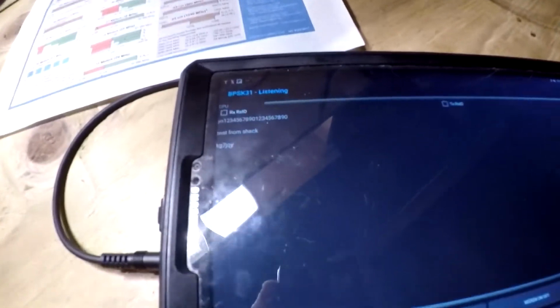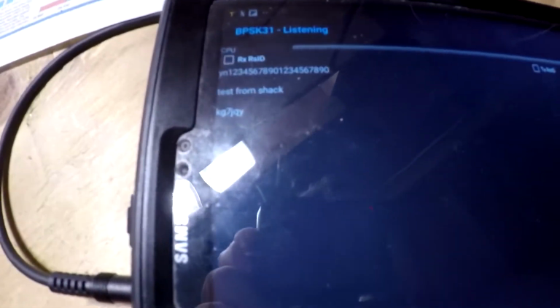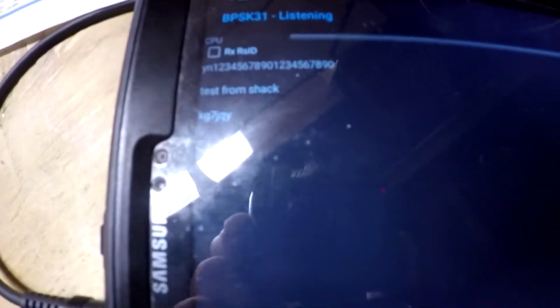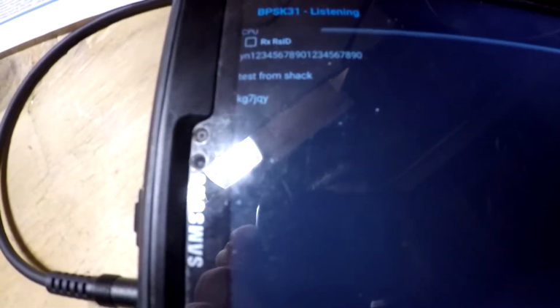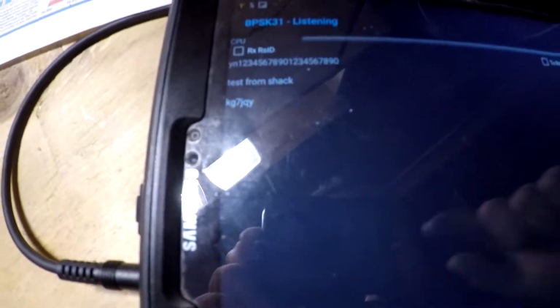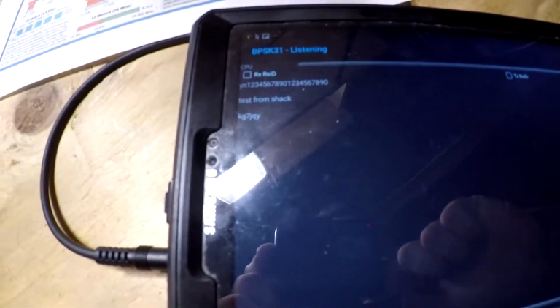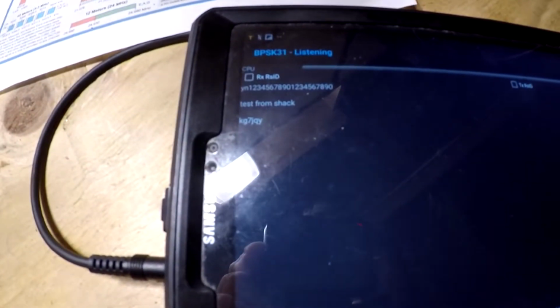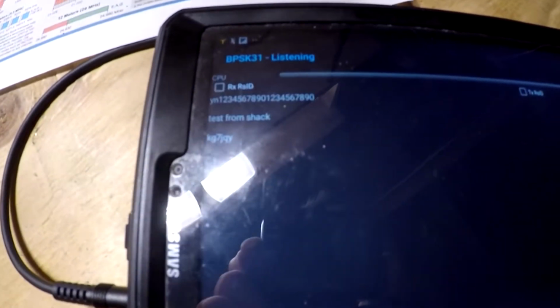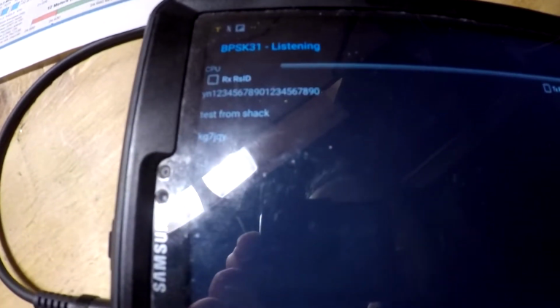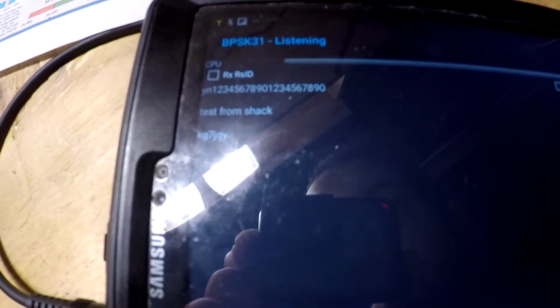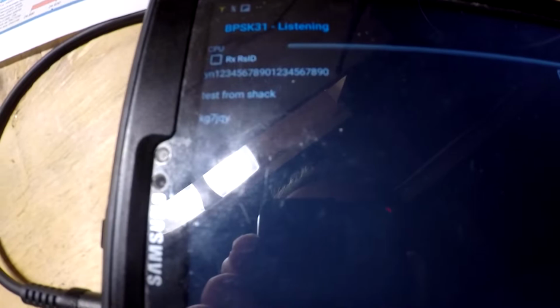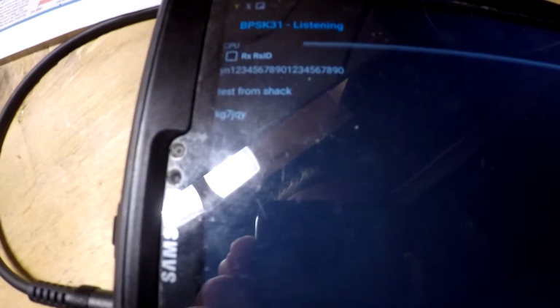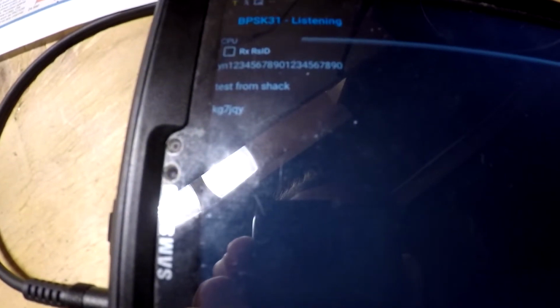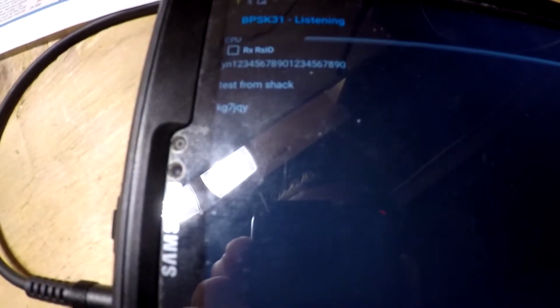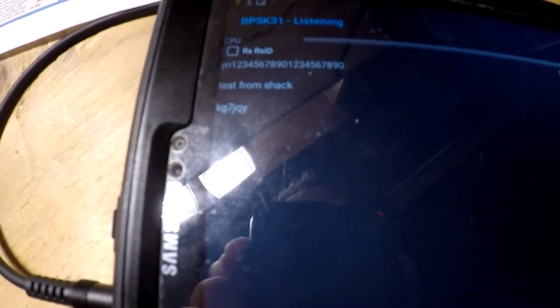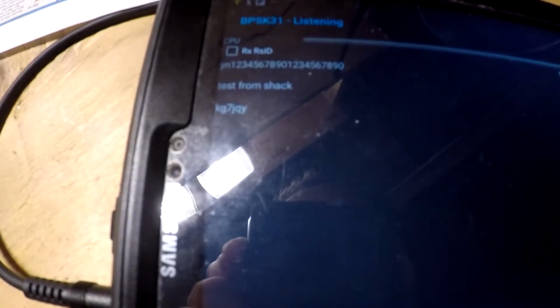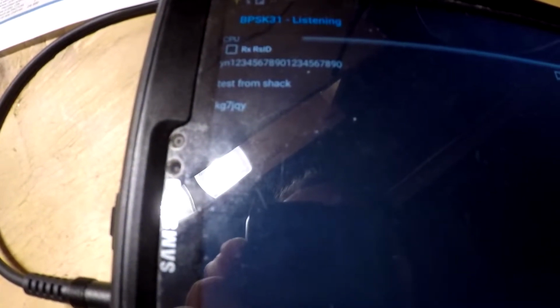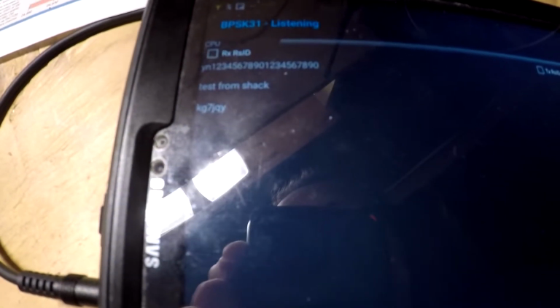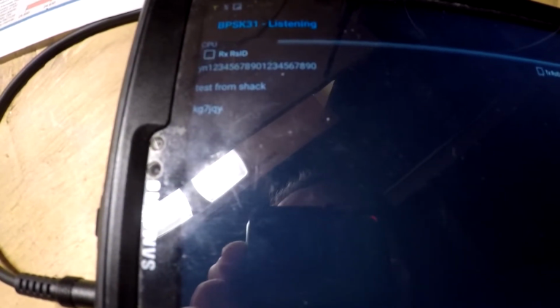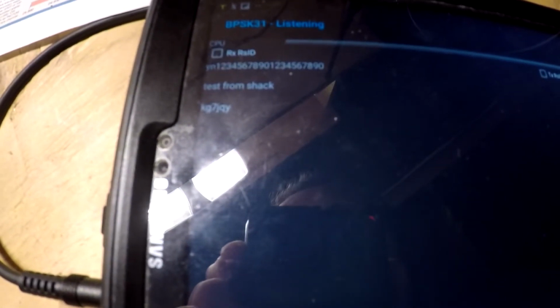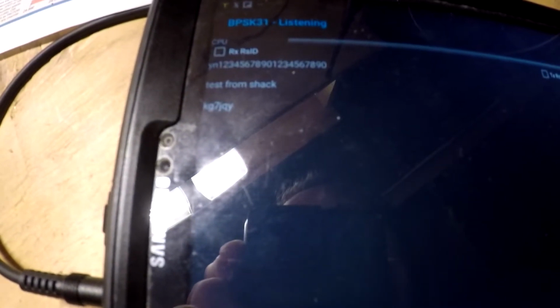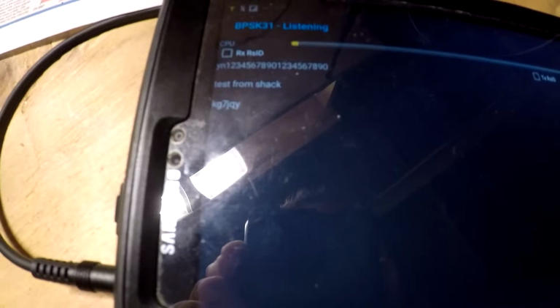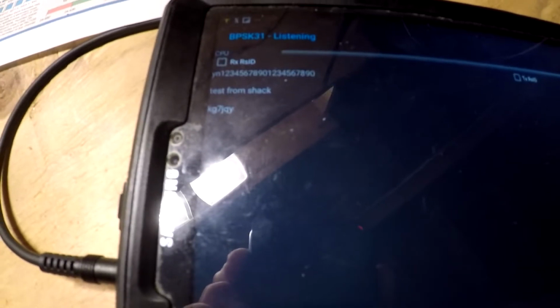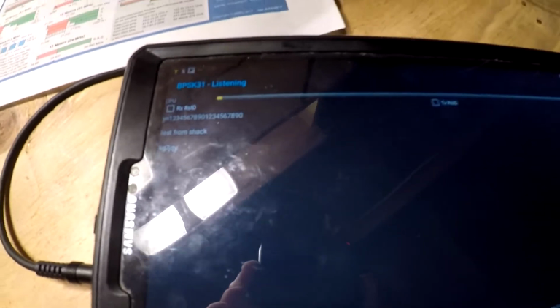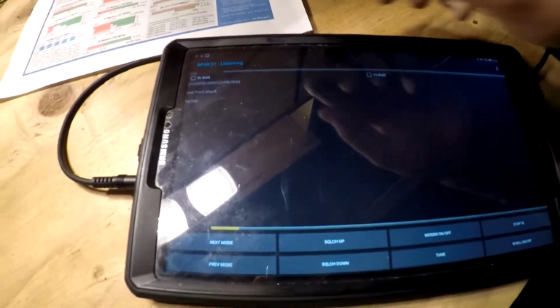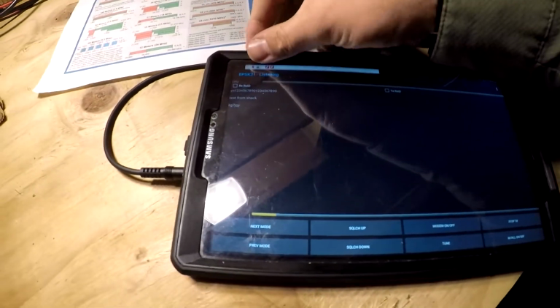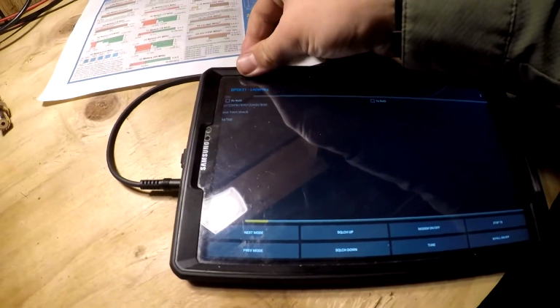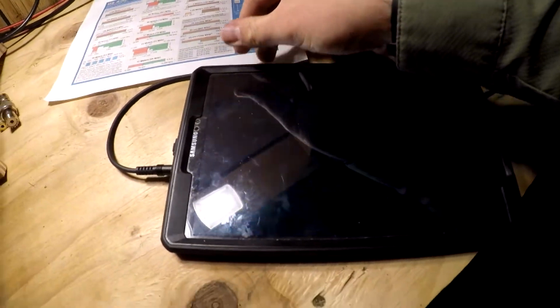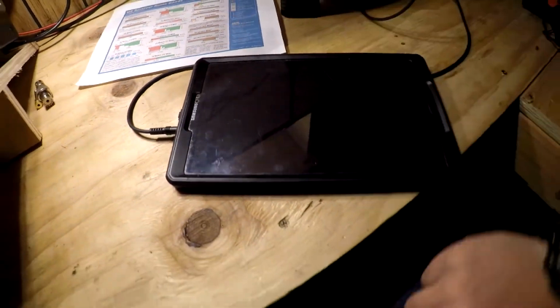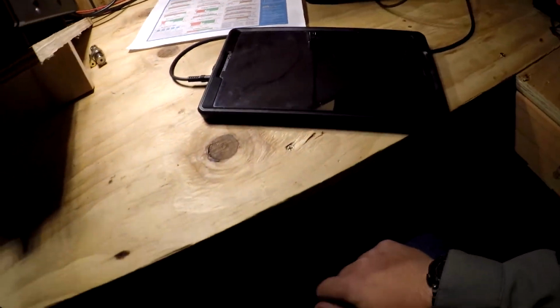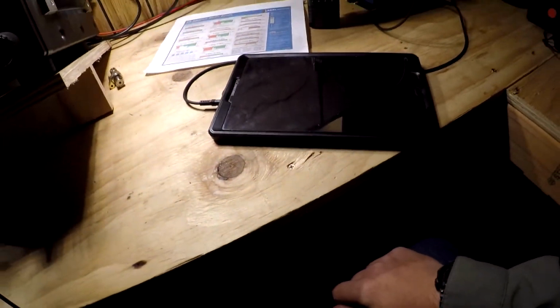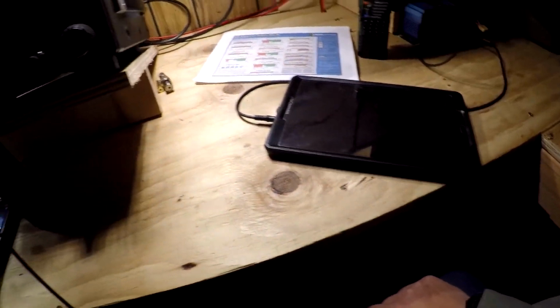We got that — there's a 'YN' which is noise from the radio keying up, and then we got '1234567890, test from shack, KG7JQY.' So that worked!